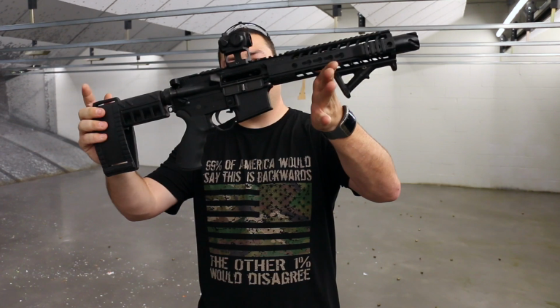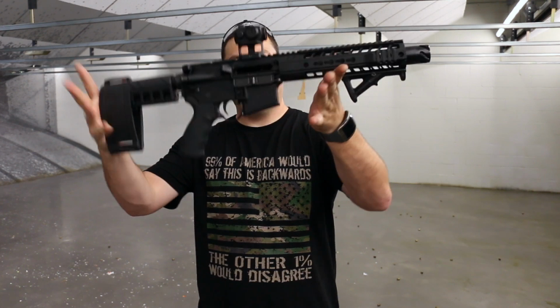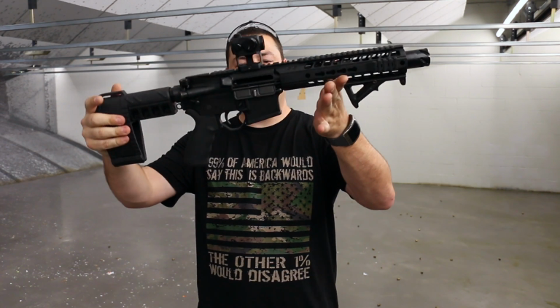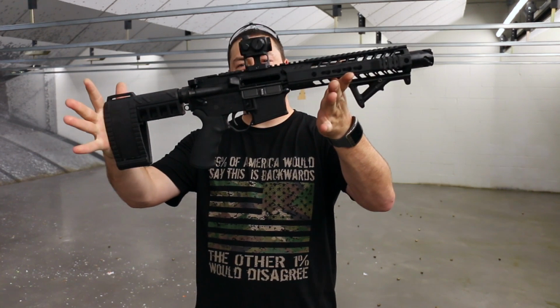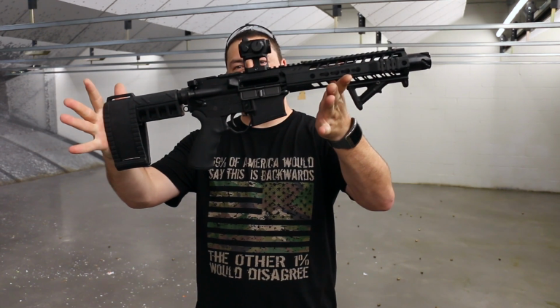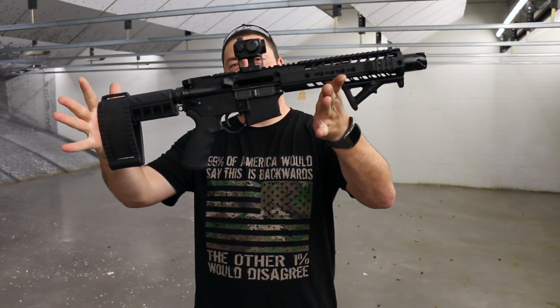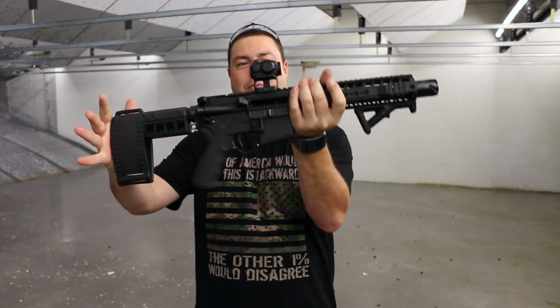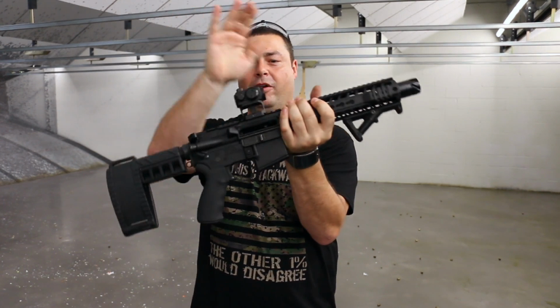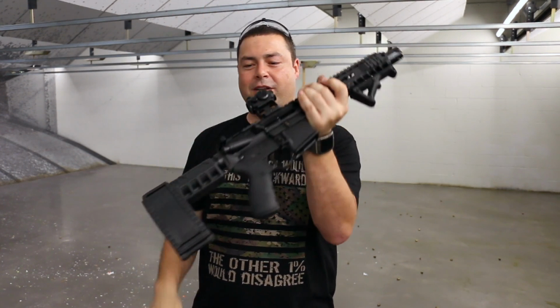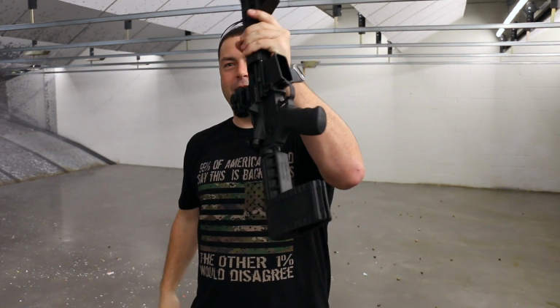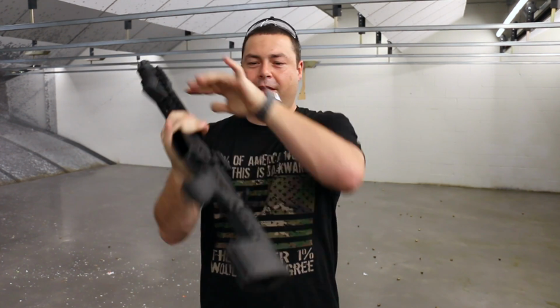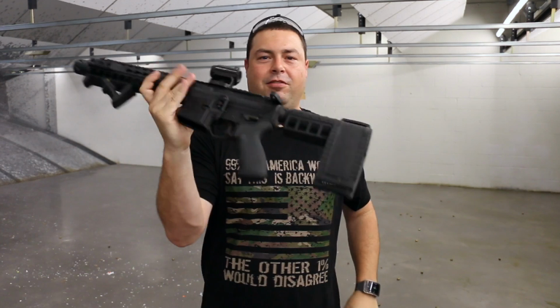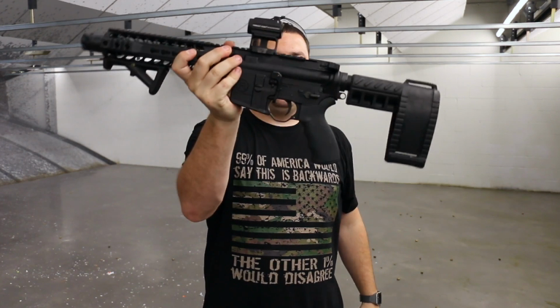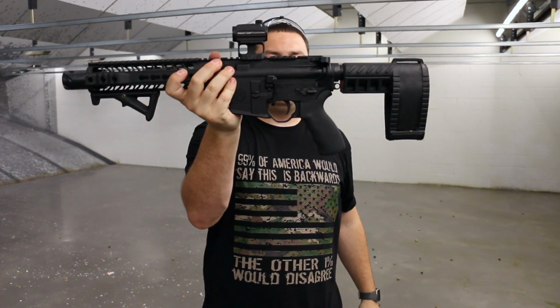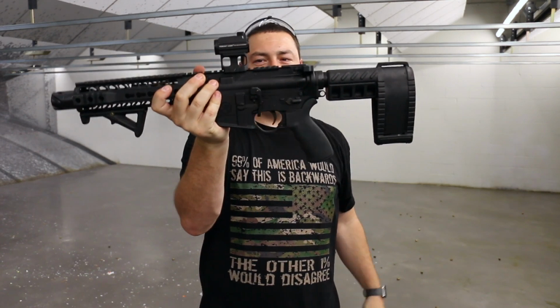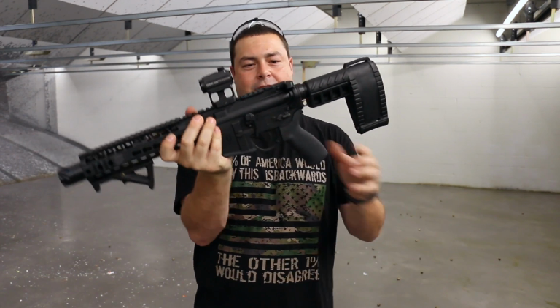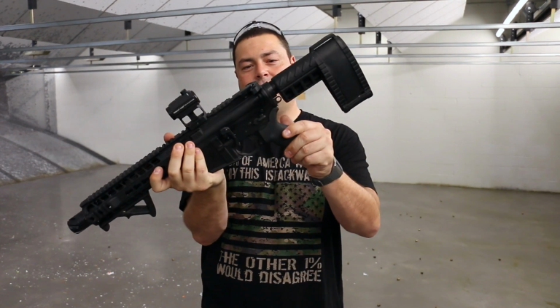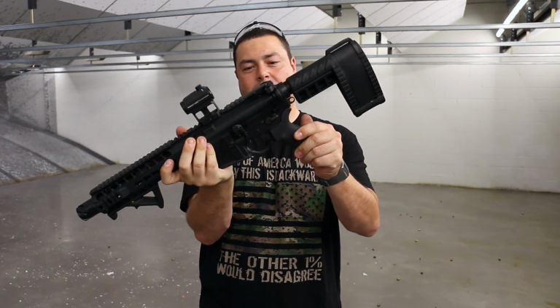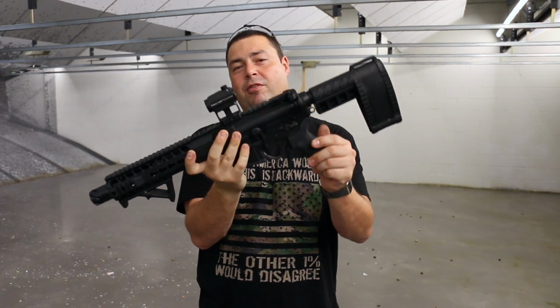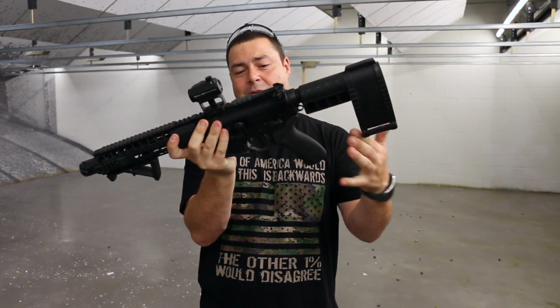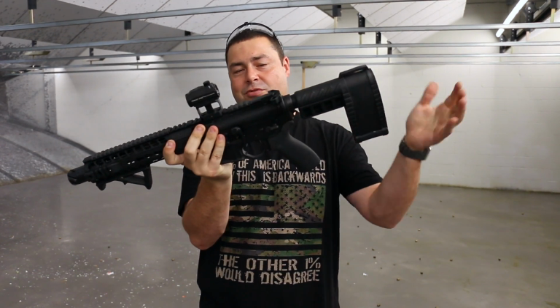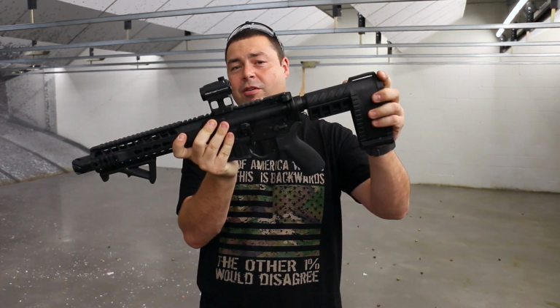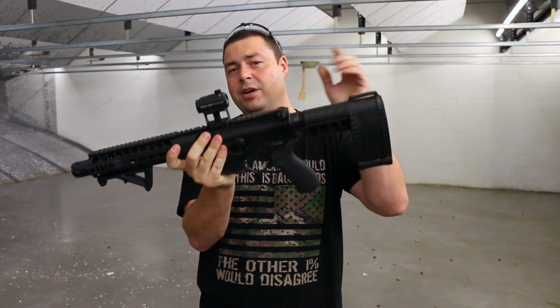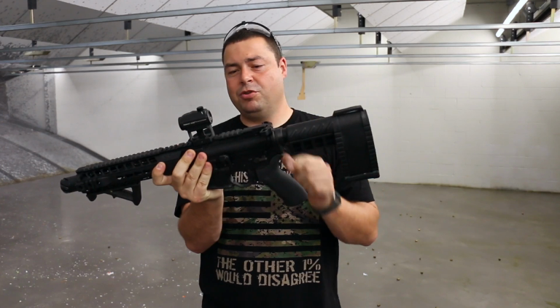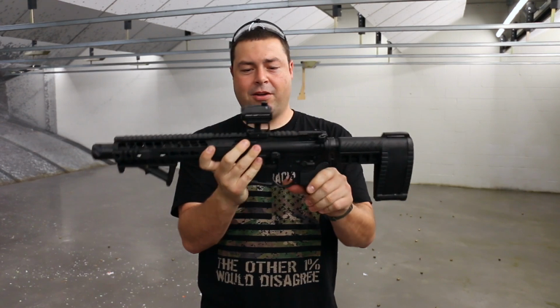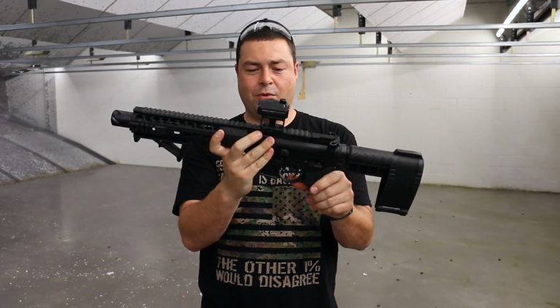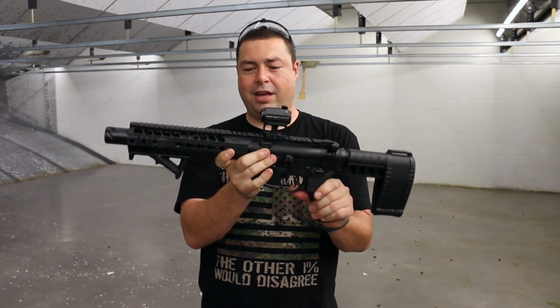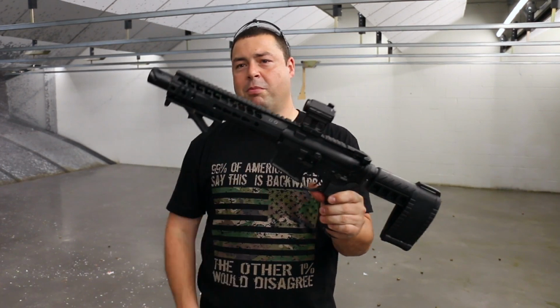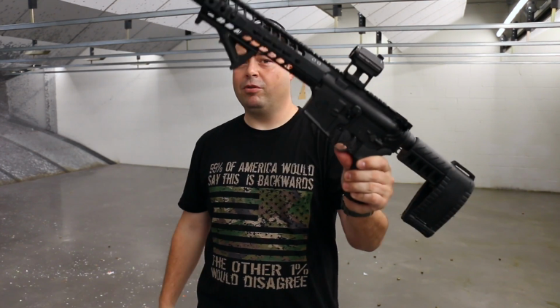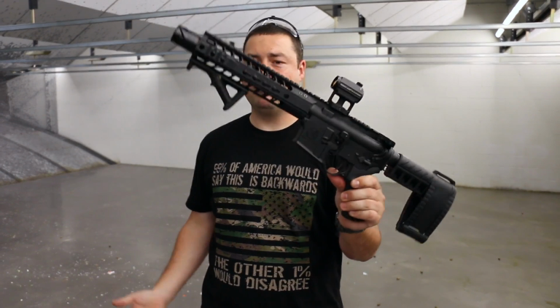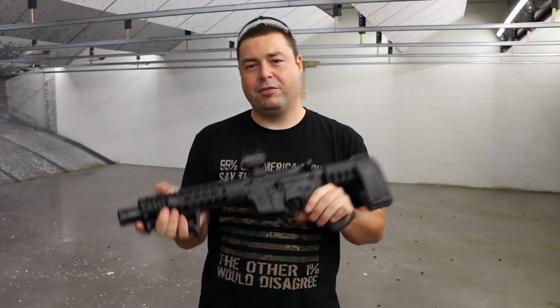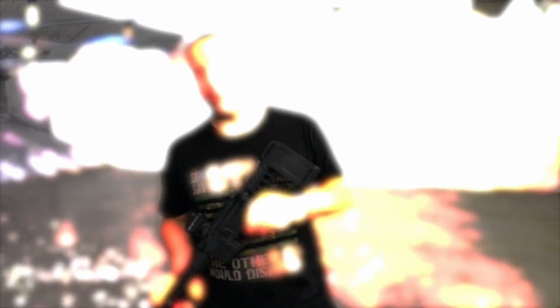Here it is — the Radical Firearms Pistol and the Primary Arms Red Dot. So let's get a couple shots off on it, and those were our thoughts and impressions. Really great pistol — go check them out, check out the website and go buy one. Great rifle for the price.